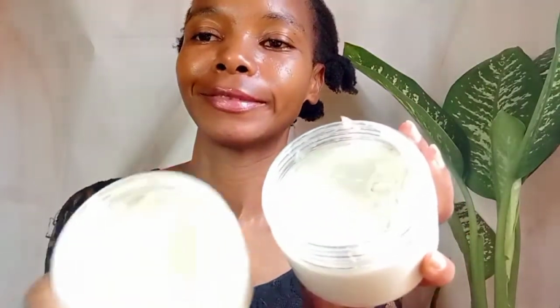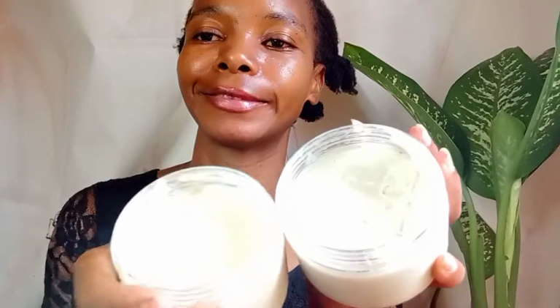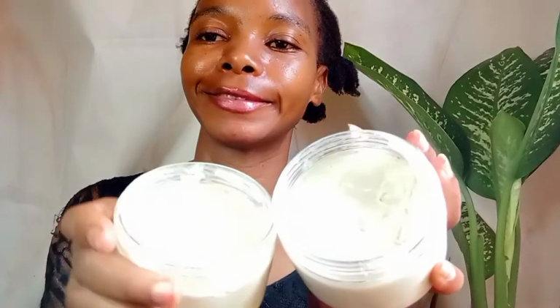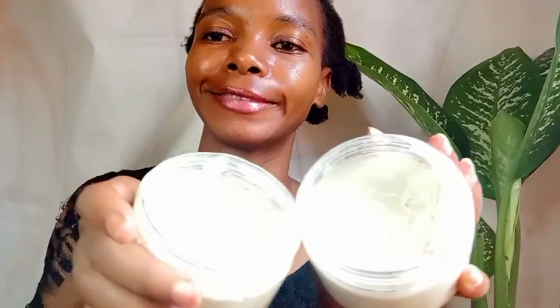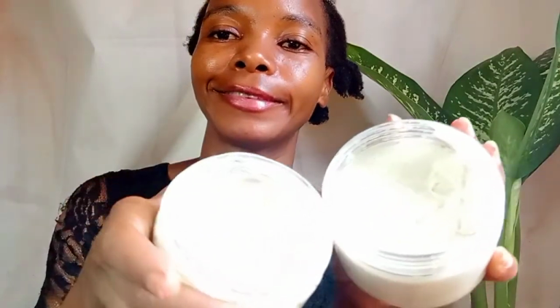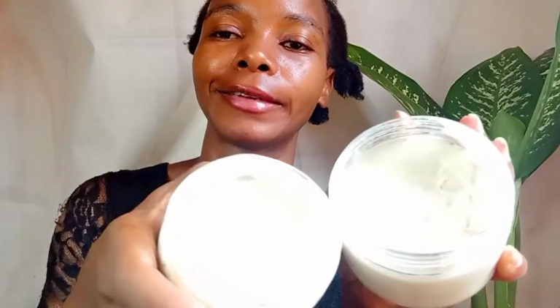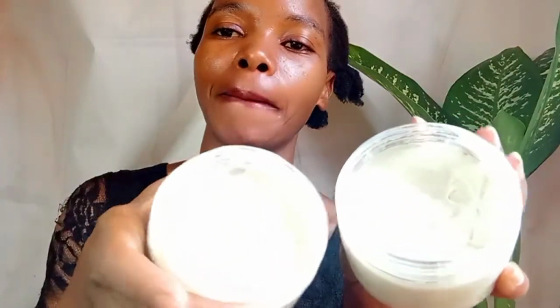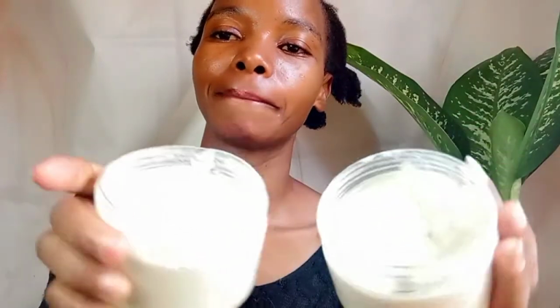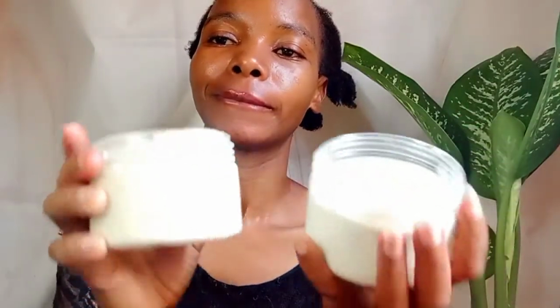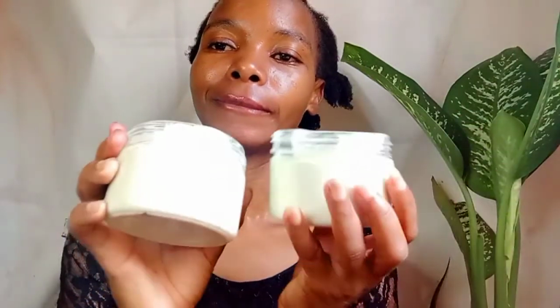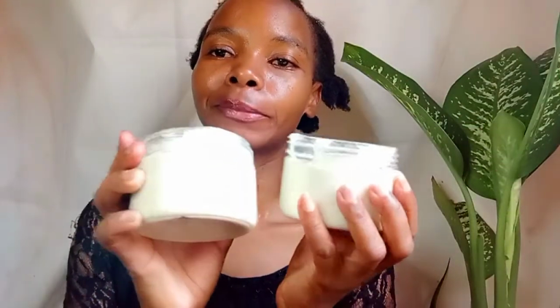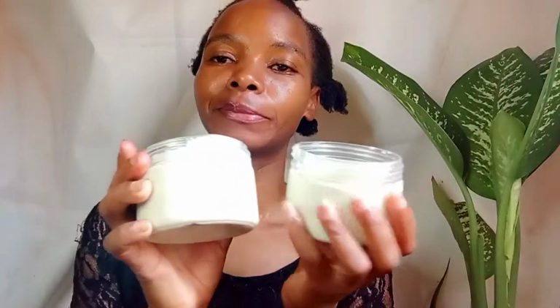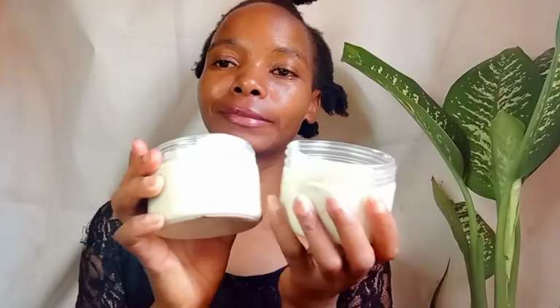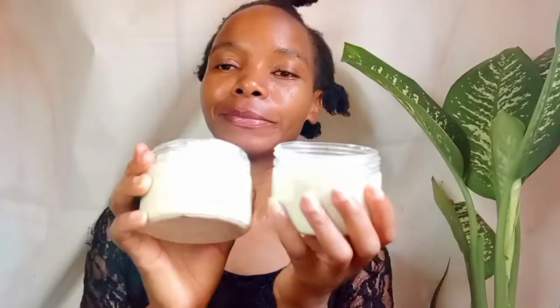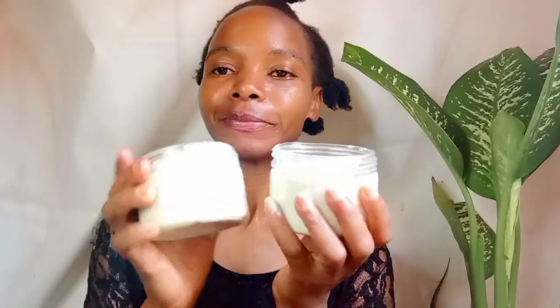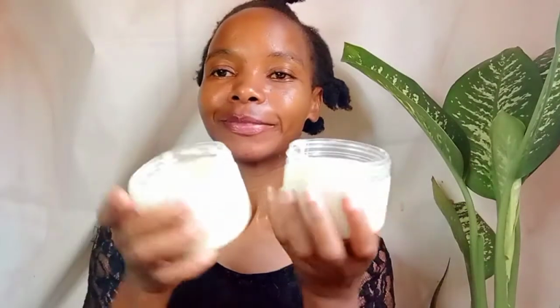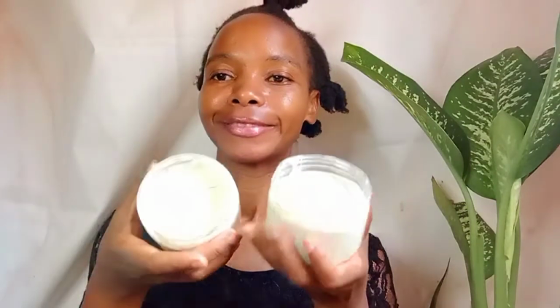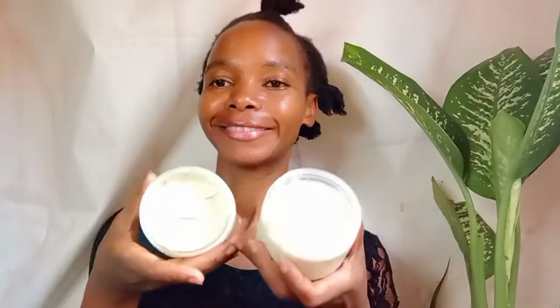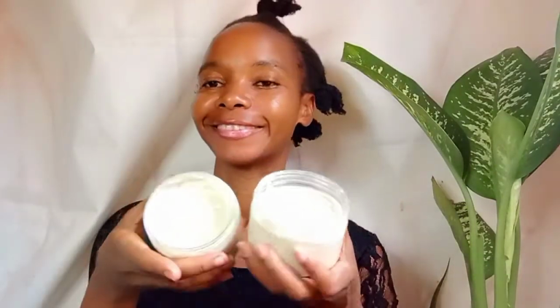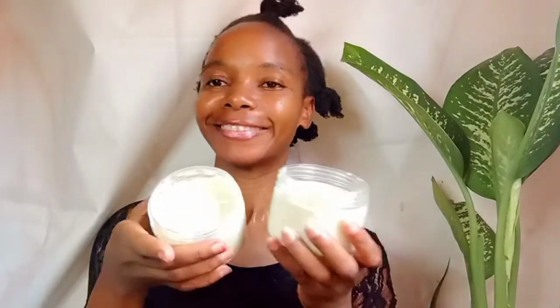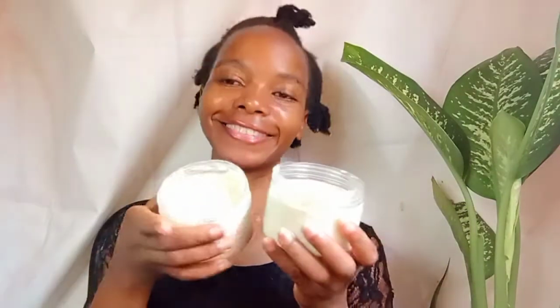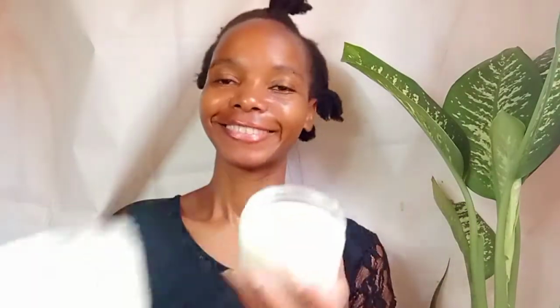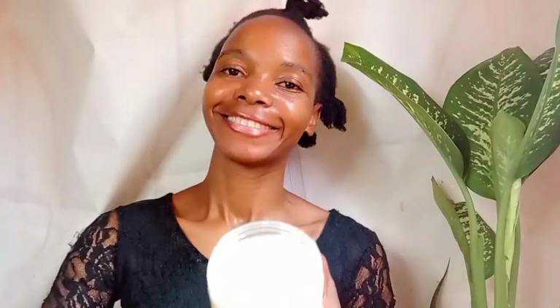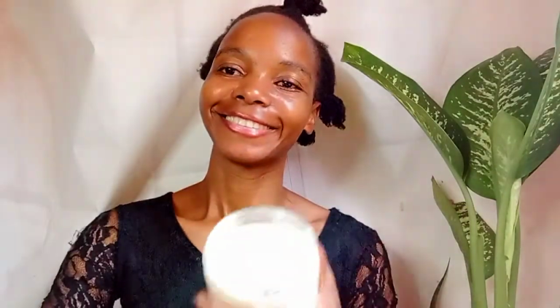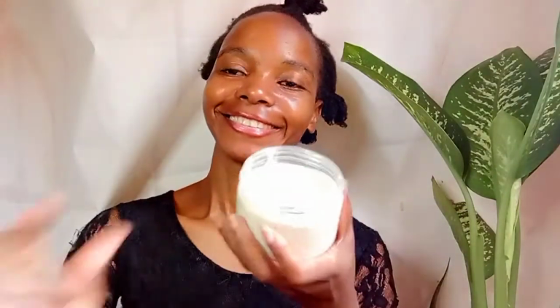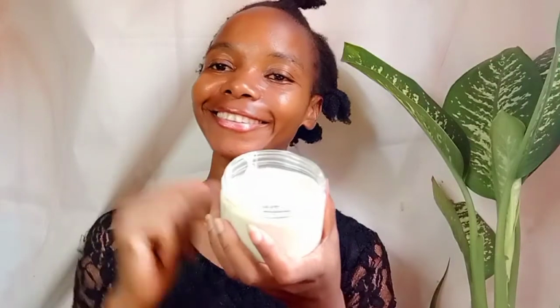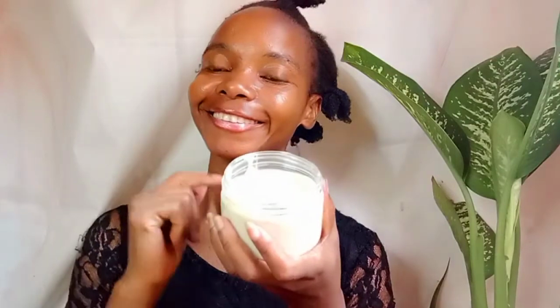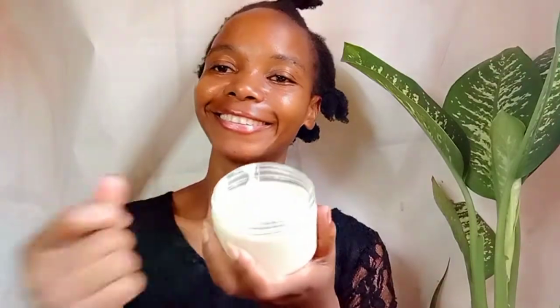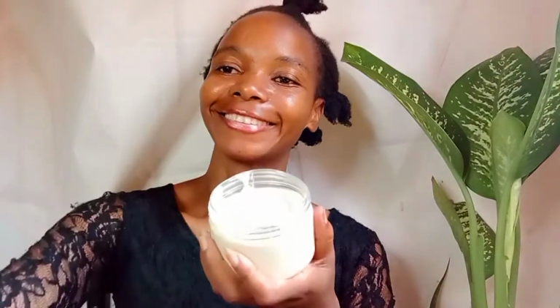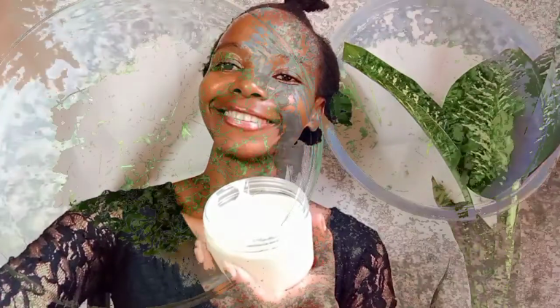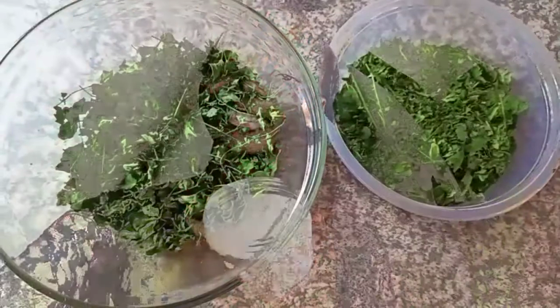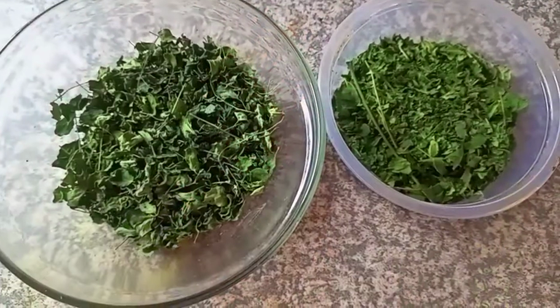I had done a hydrolyzed protein treatment last month, so my goal is to make sure that my hair is moisturized. All the ingredients that we're going to use are for moisturizing our hair. So we are going to start with some neem and moringa.